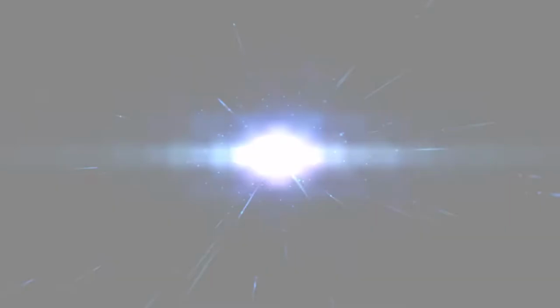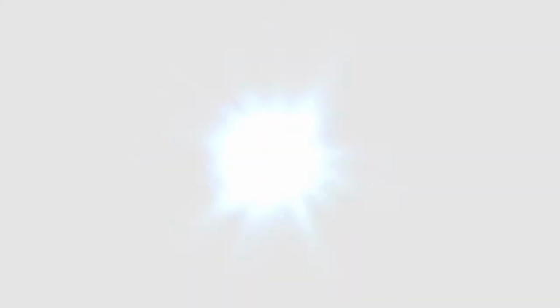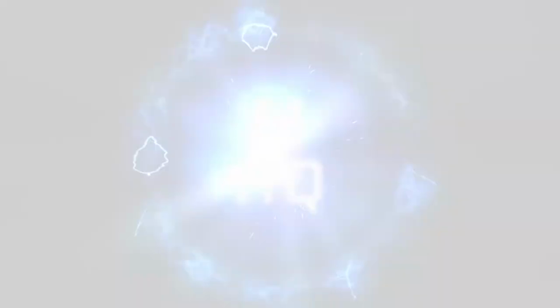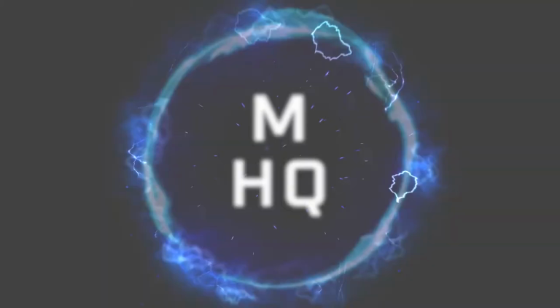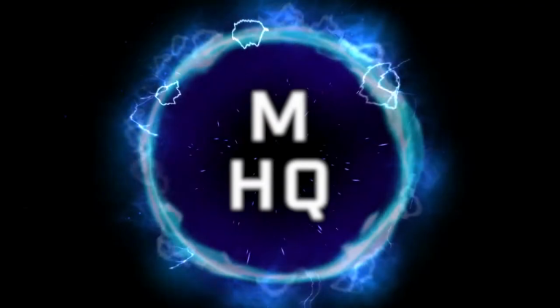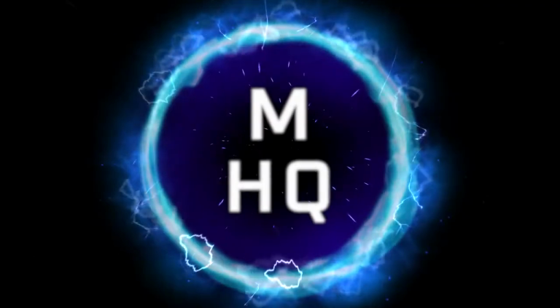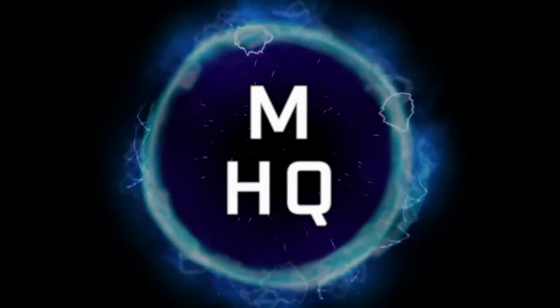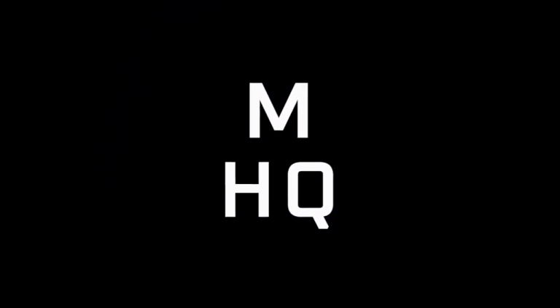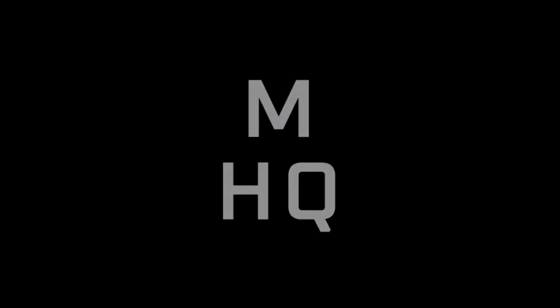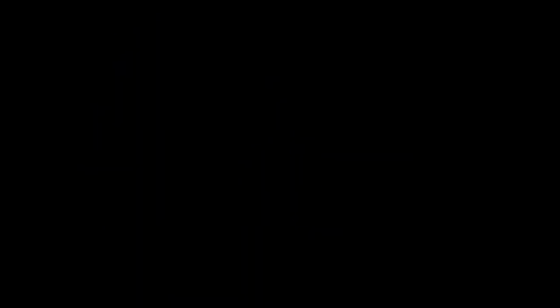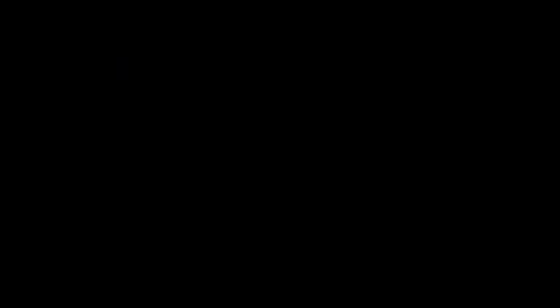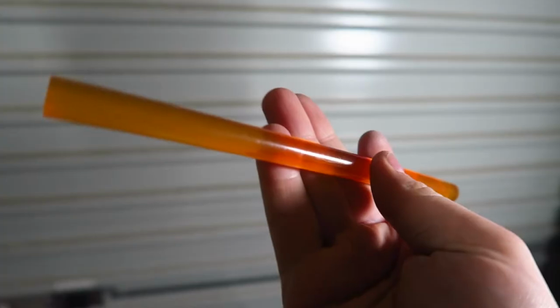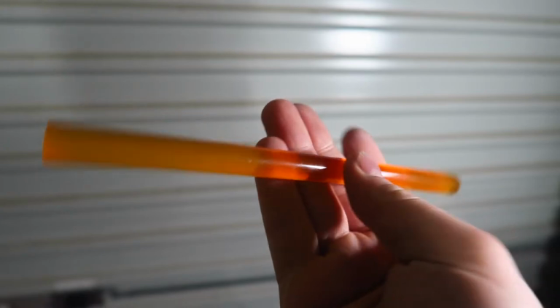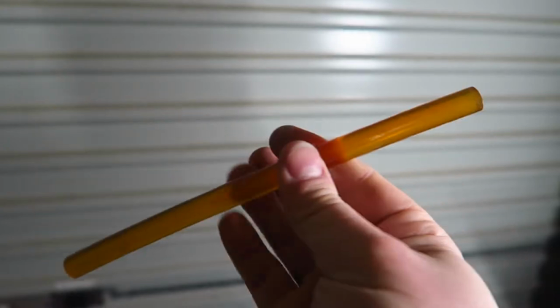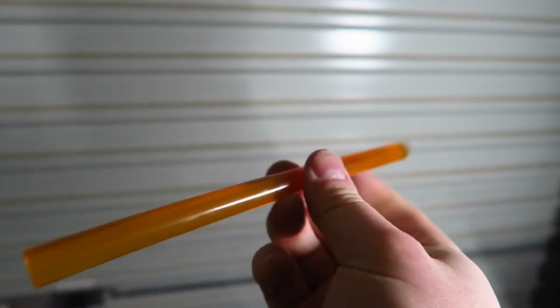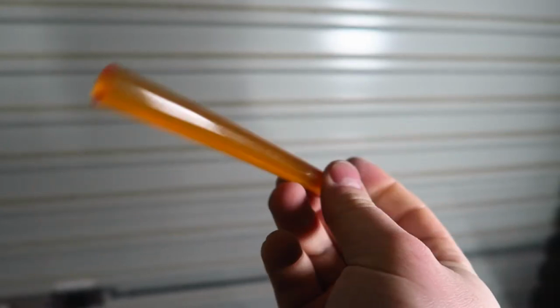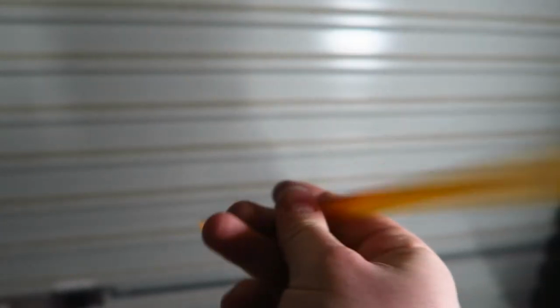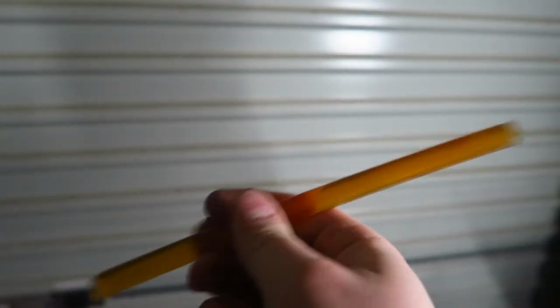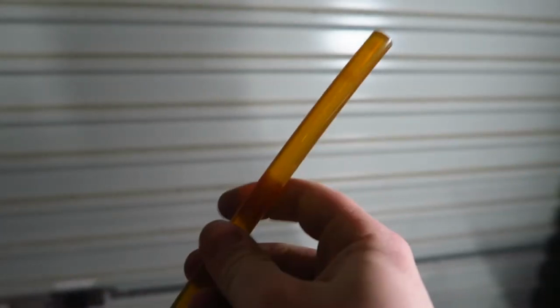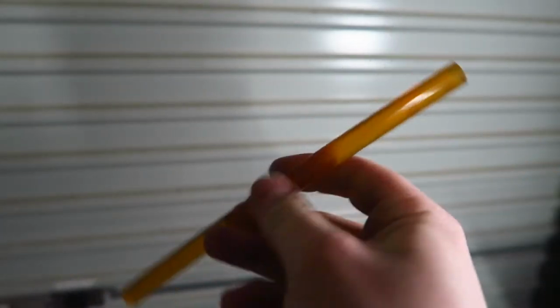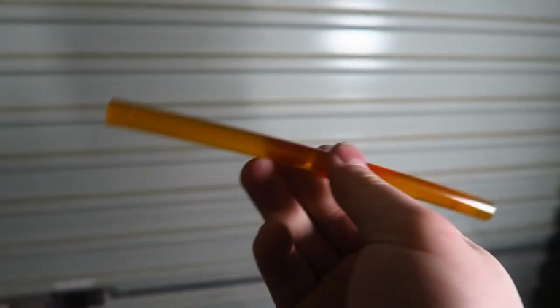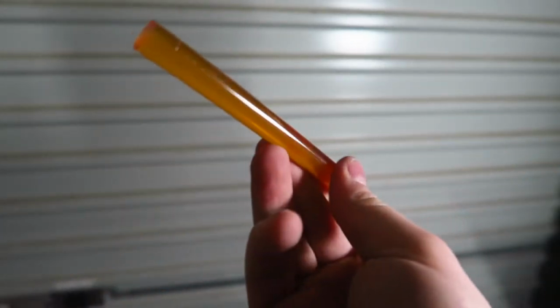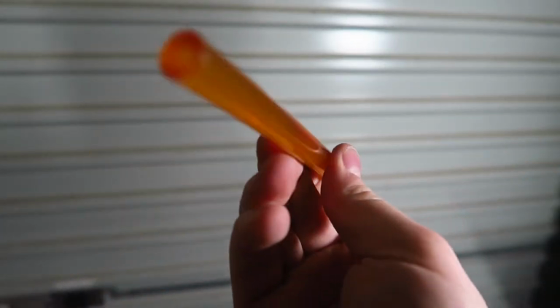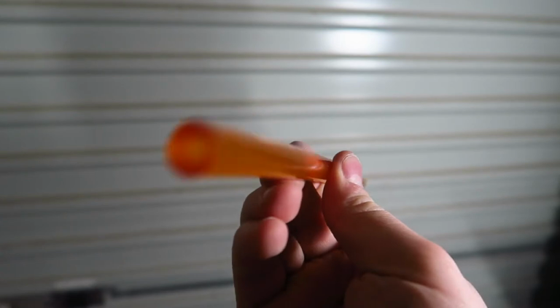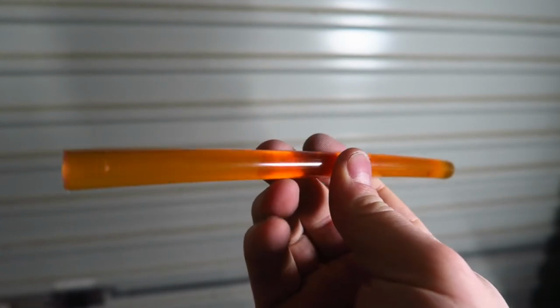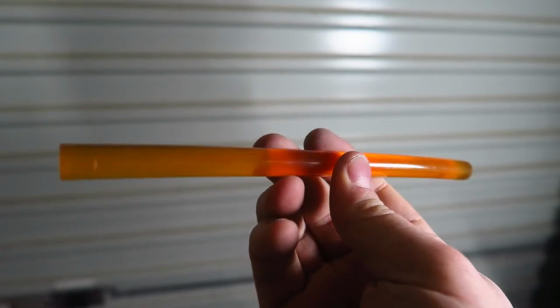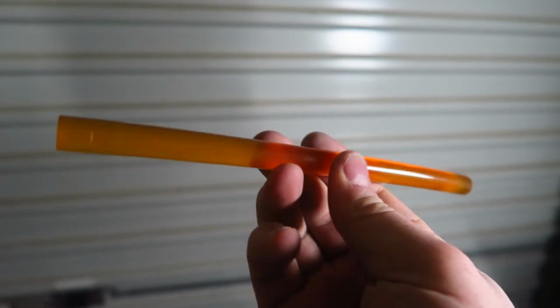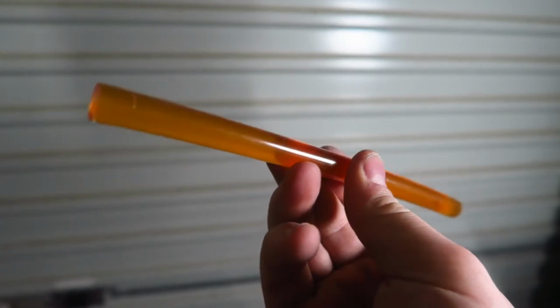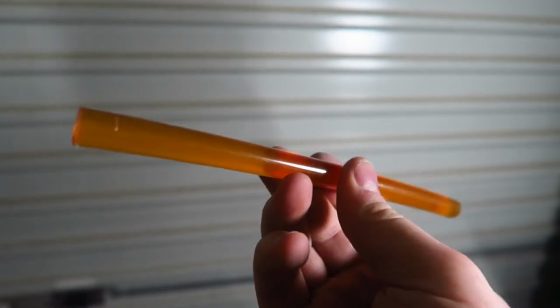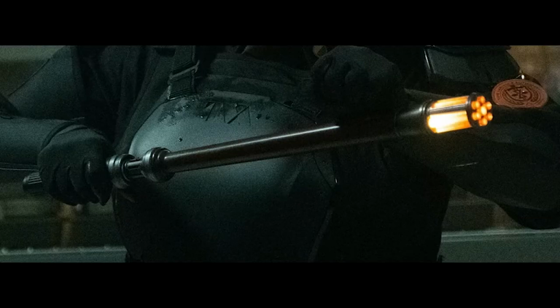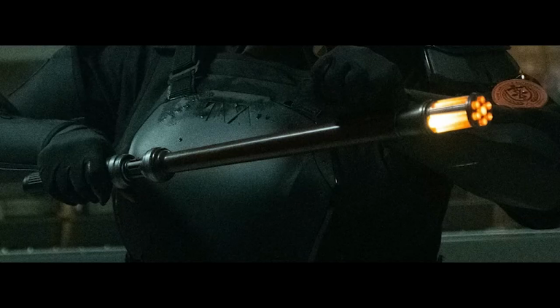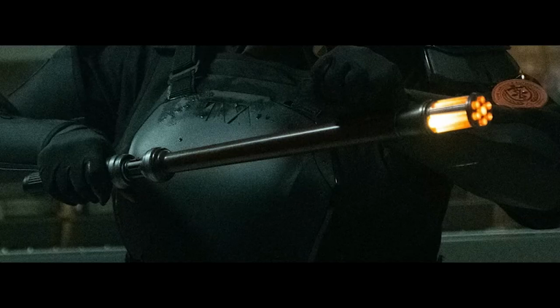So I've really been enjoying the TV series Loki from Disney, but when I saw the TVA baton, I thought hang on, I have to build this. I've got some yellow glue sticks in my garage and these would be a perfect fit to make the light-up section of the baton.